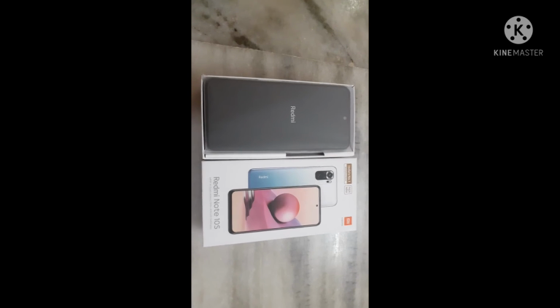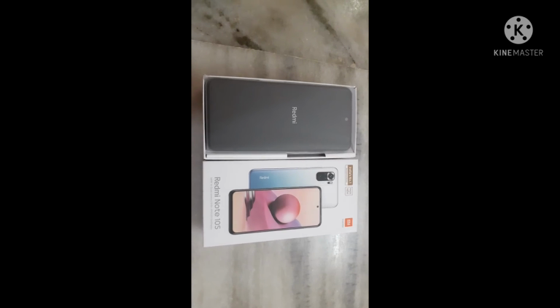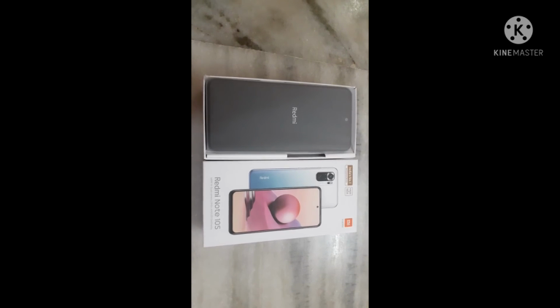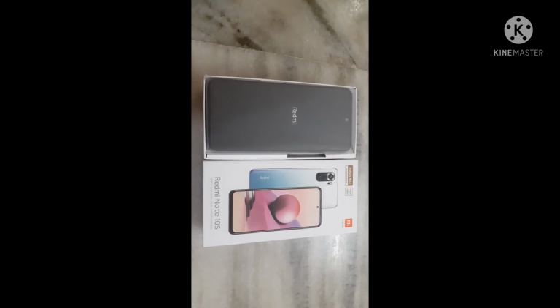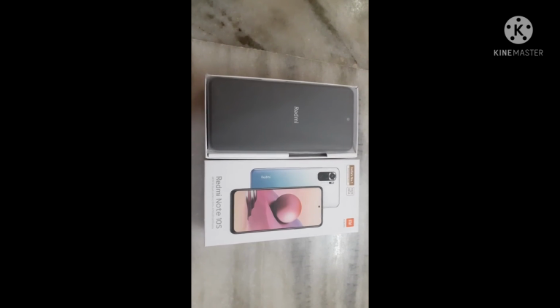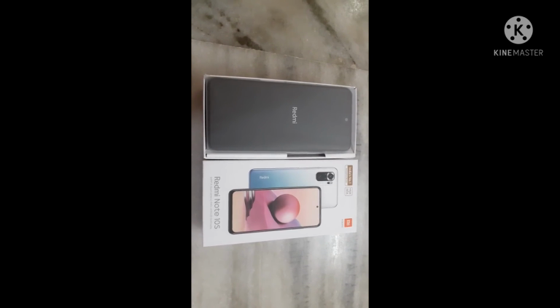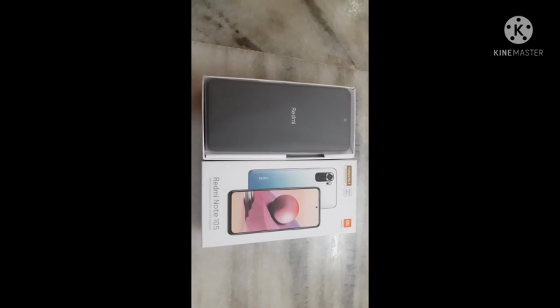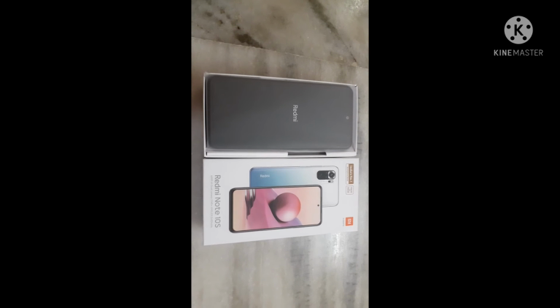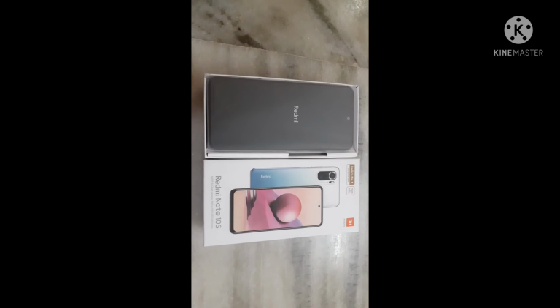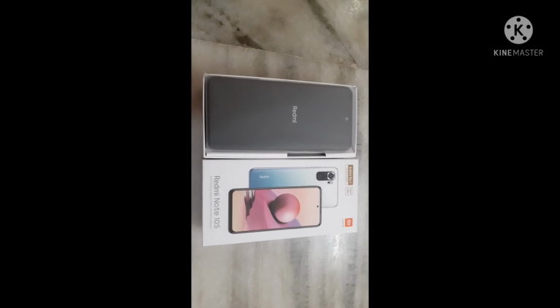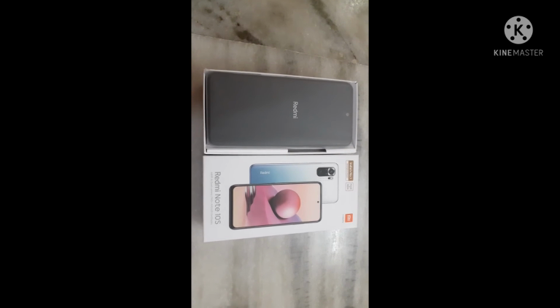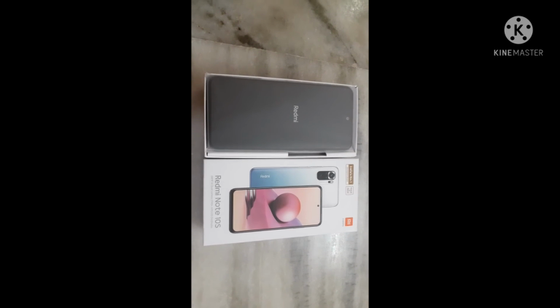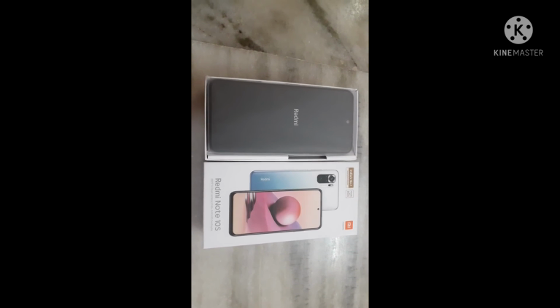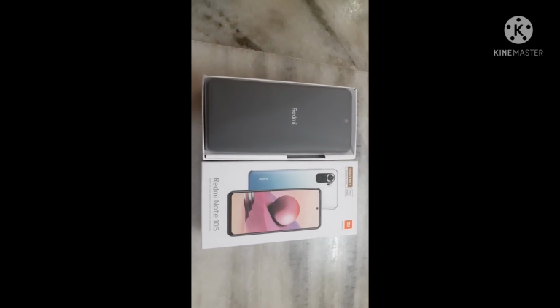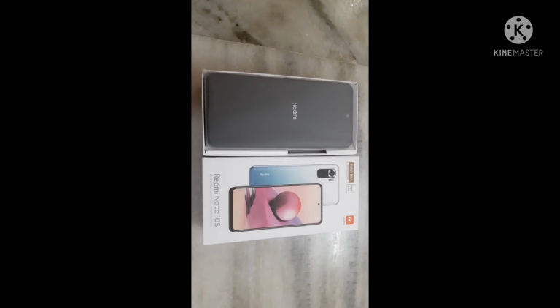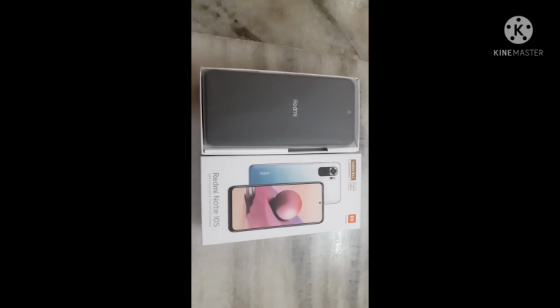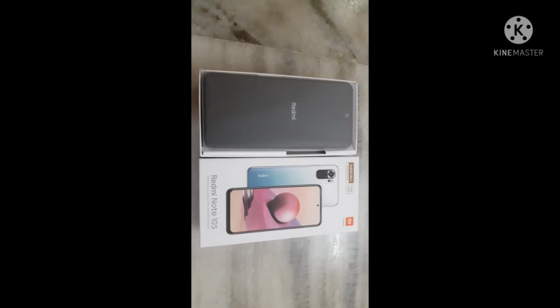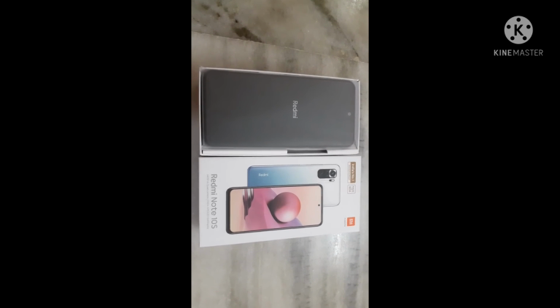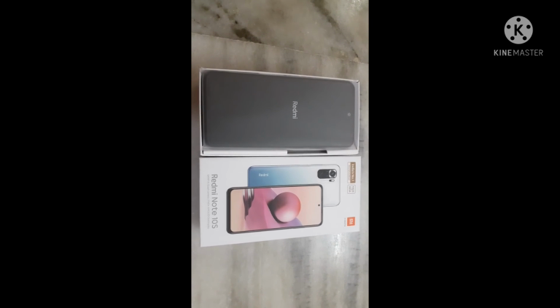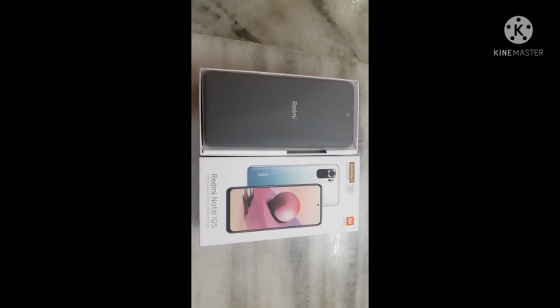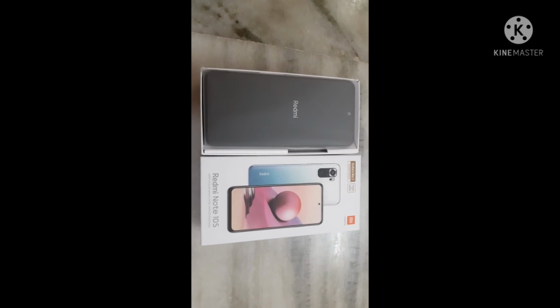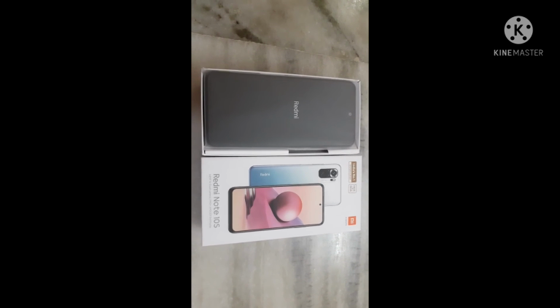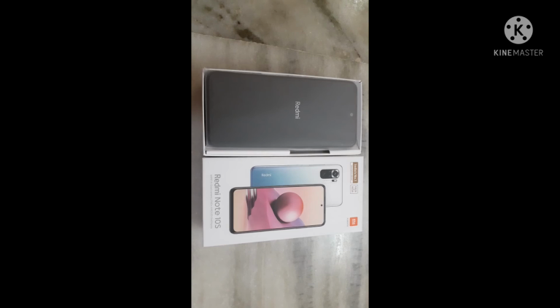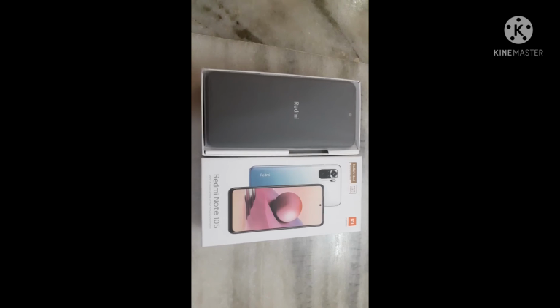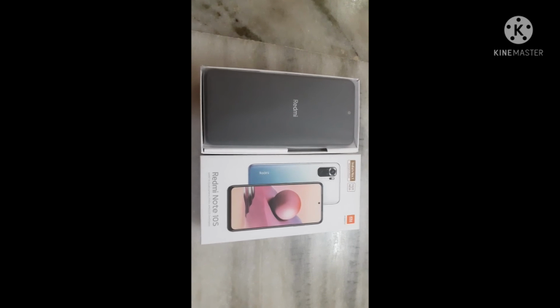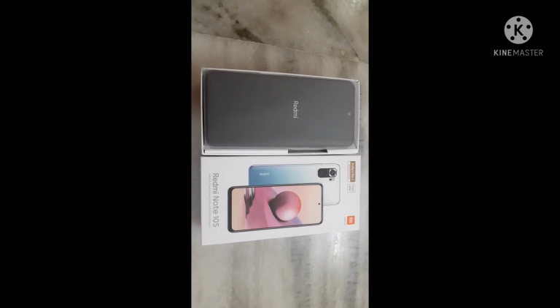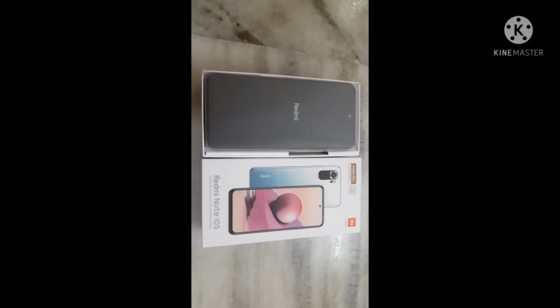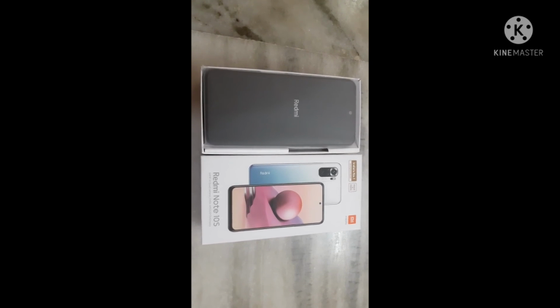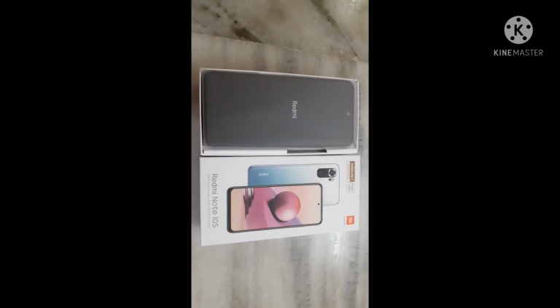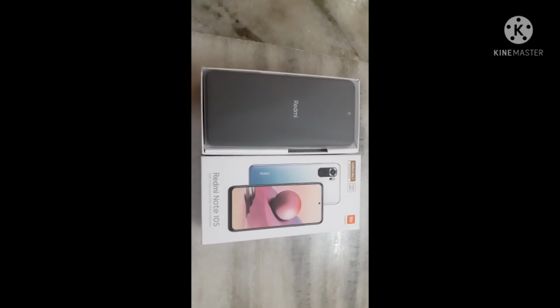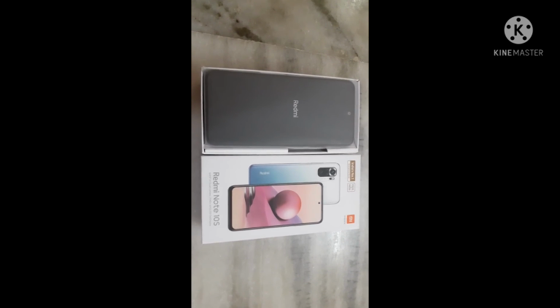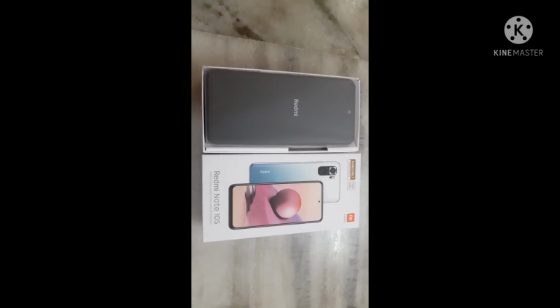So guys, this is the unboxing video of the Redmi Note 10S. I will put the product link in the description, please check it out. If you like our video, please like, share, and subscribe to our channel.